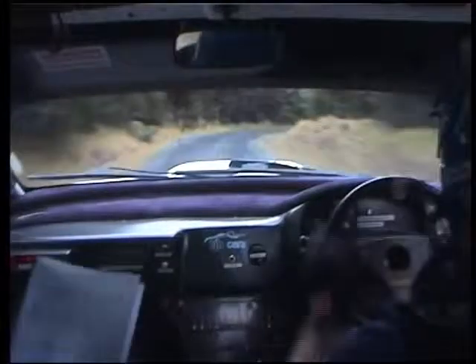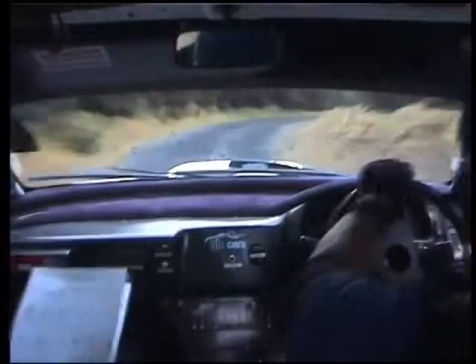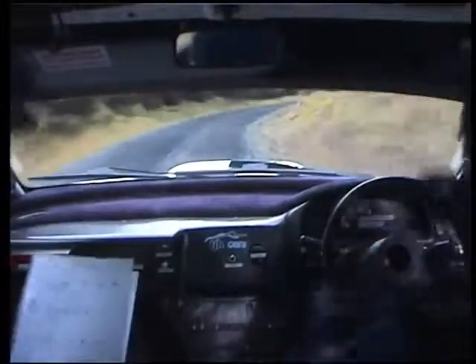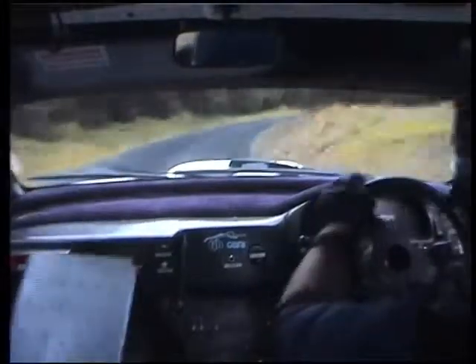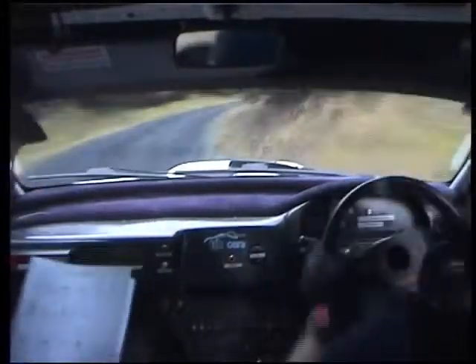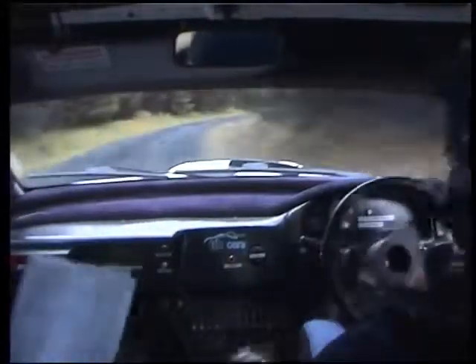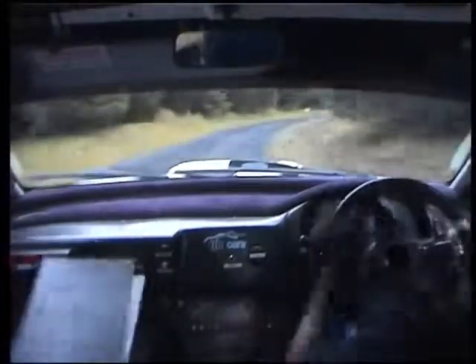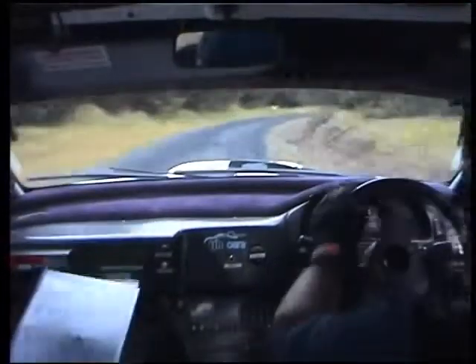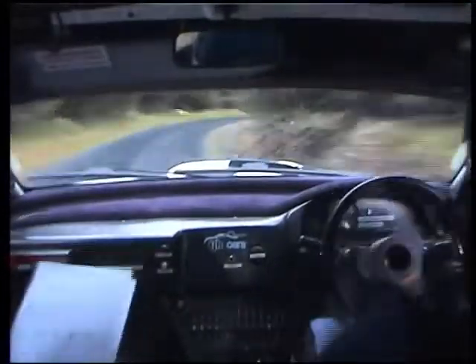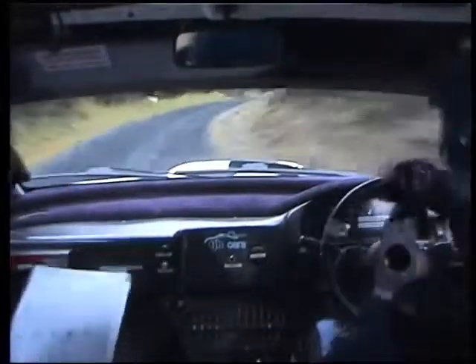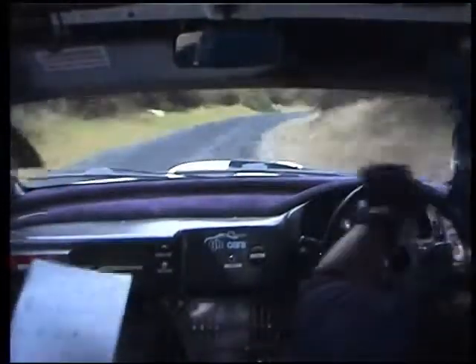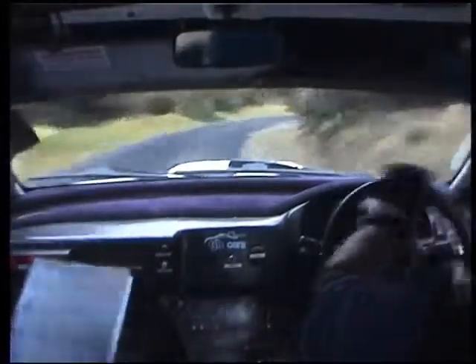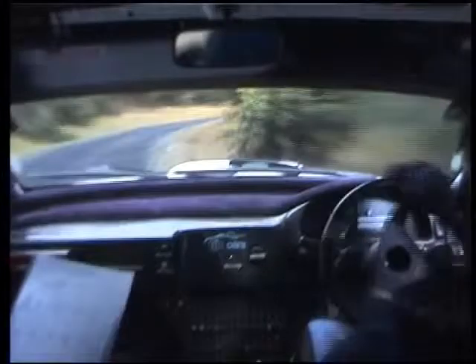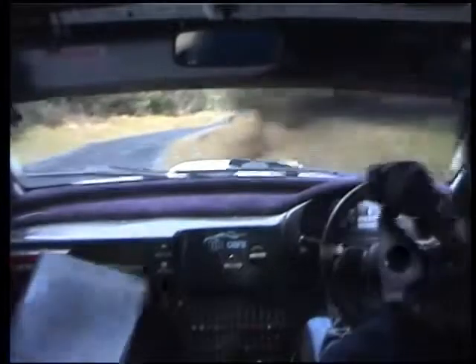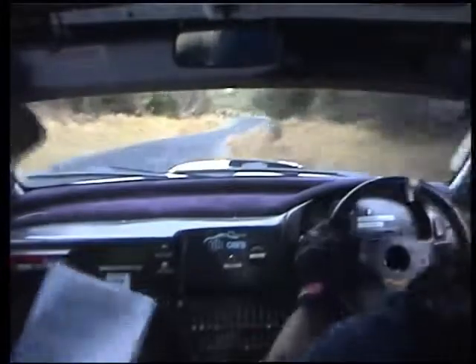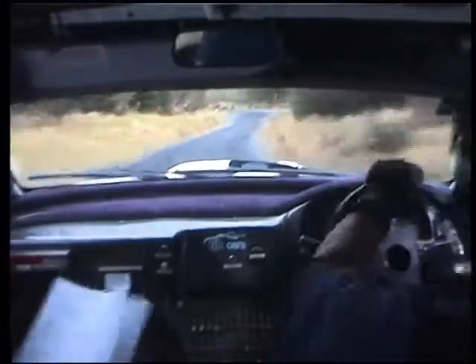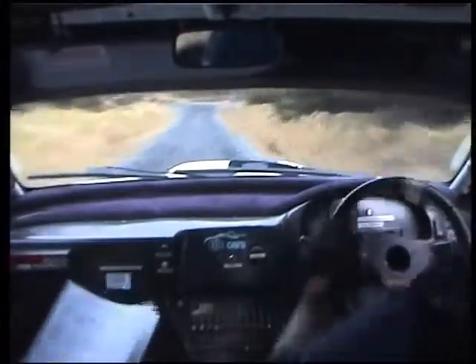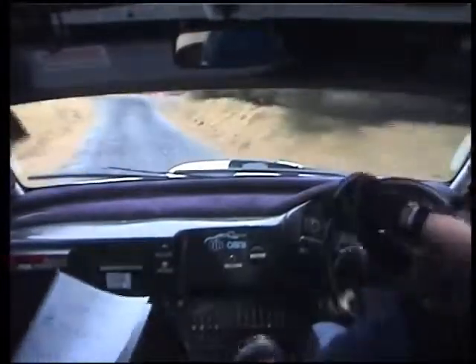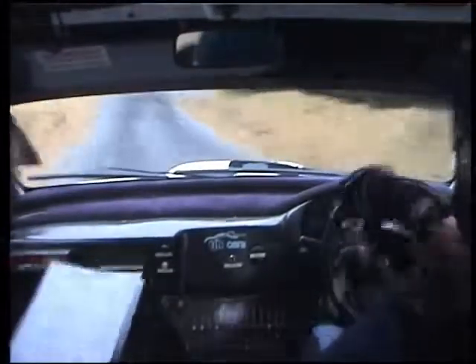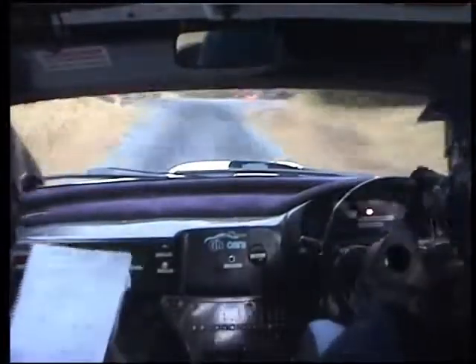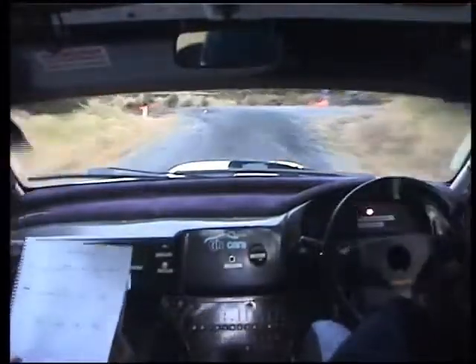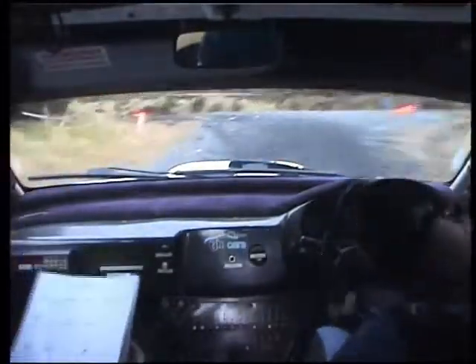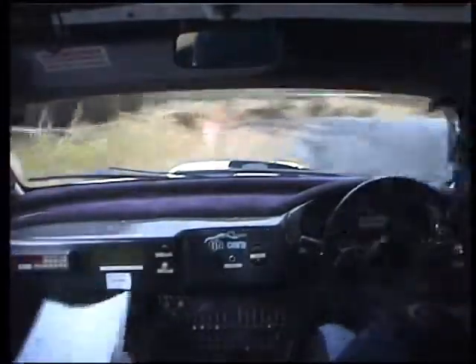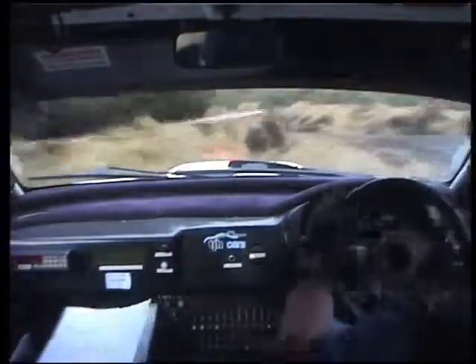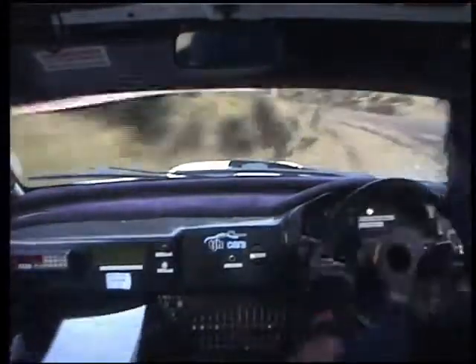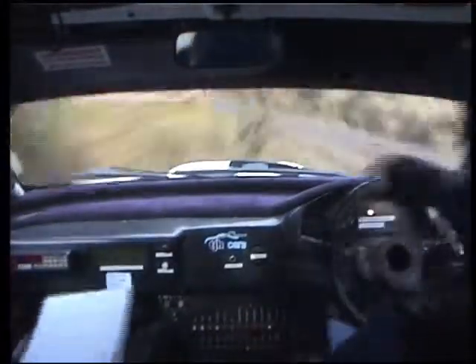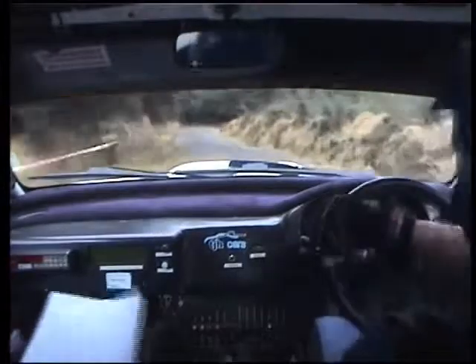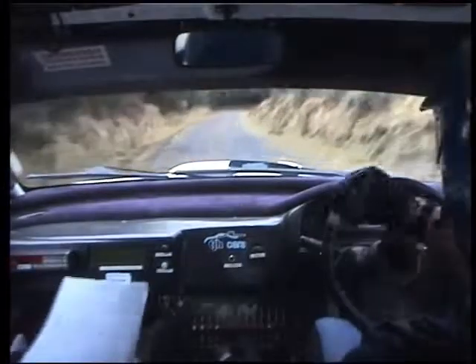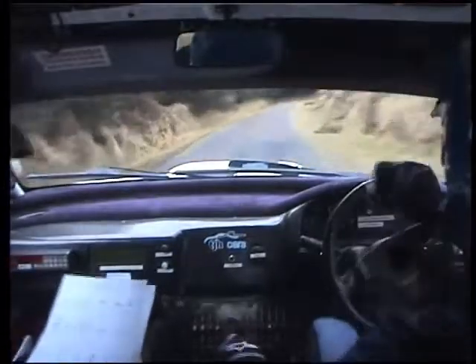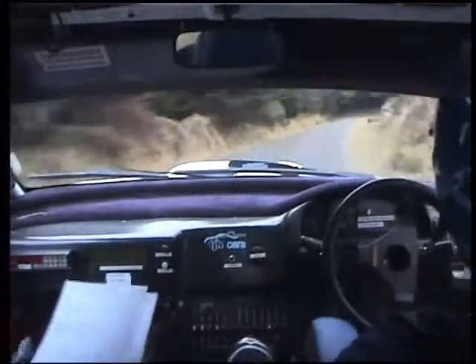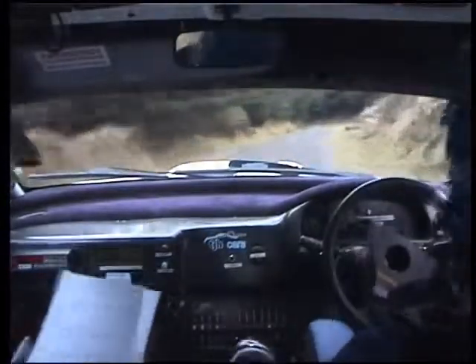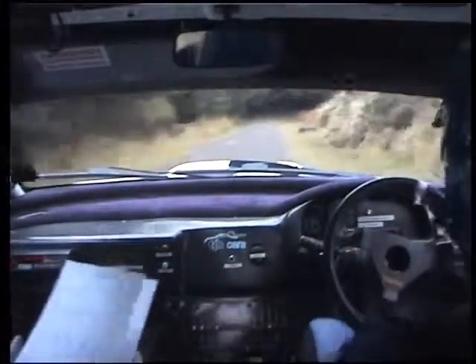Watch it at the tree, tights here. 40, square left, big in. Square left, big in, 60. Flat, 2 left, 100.